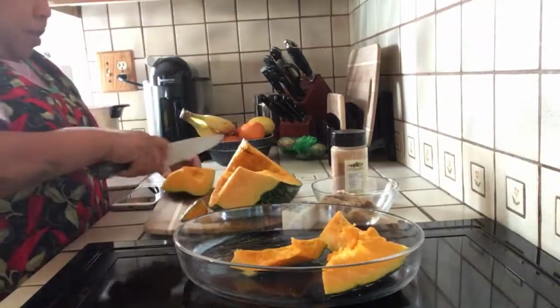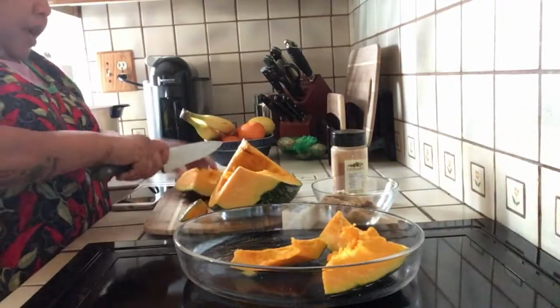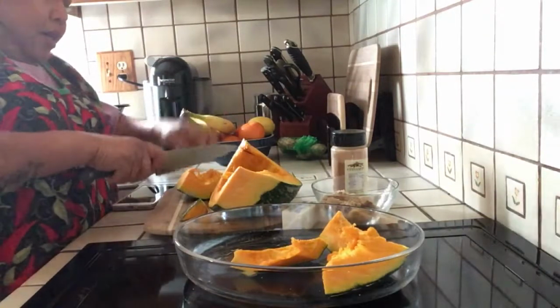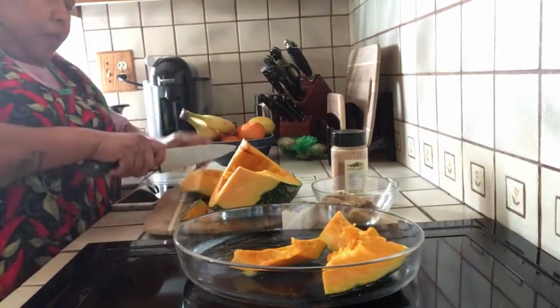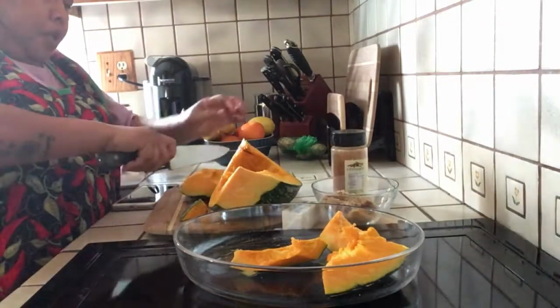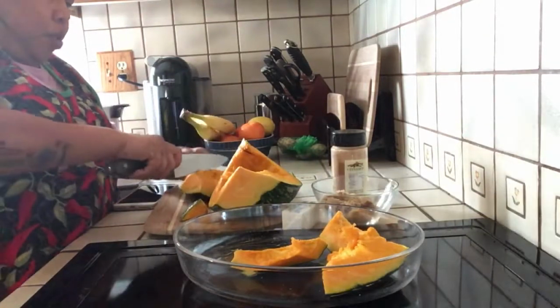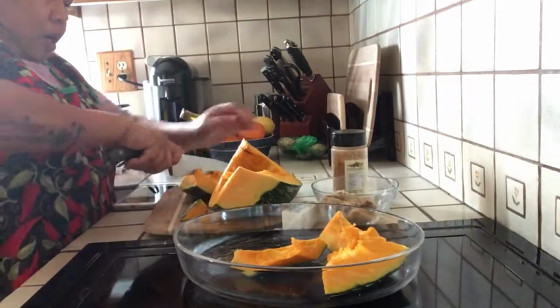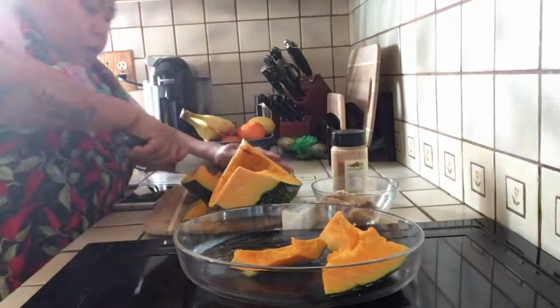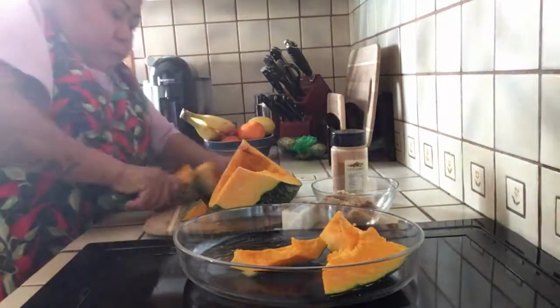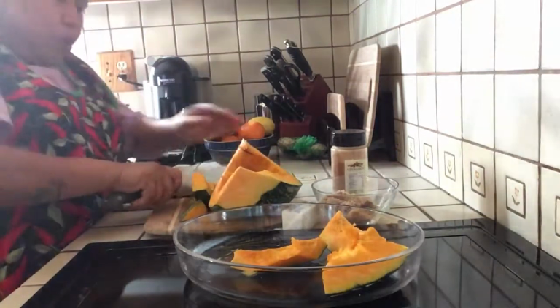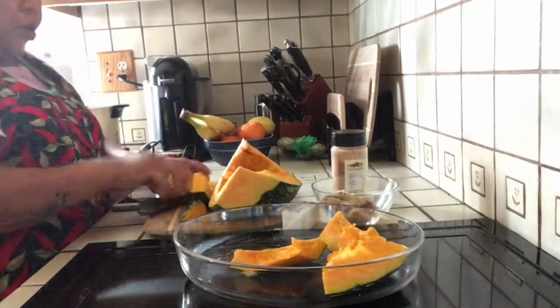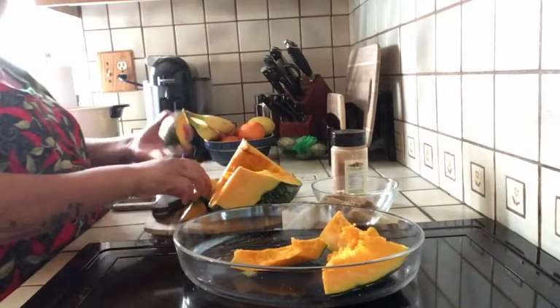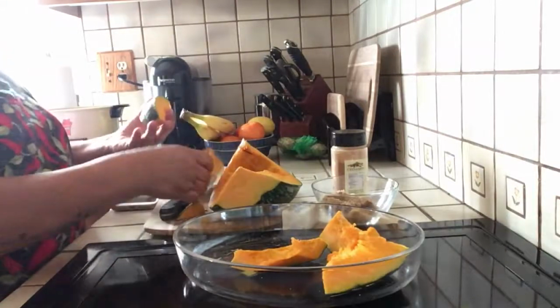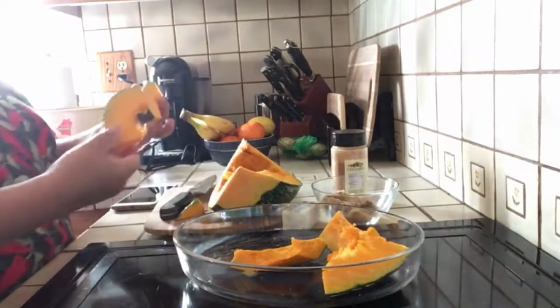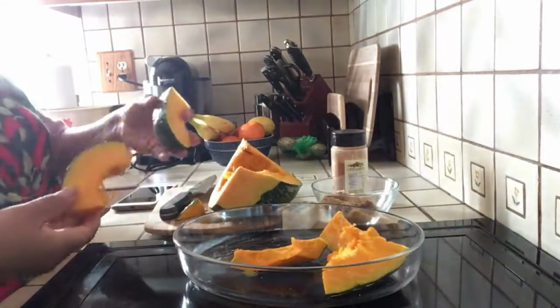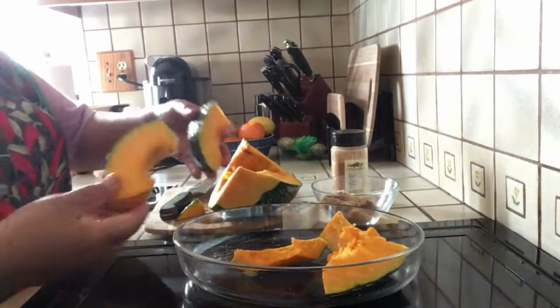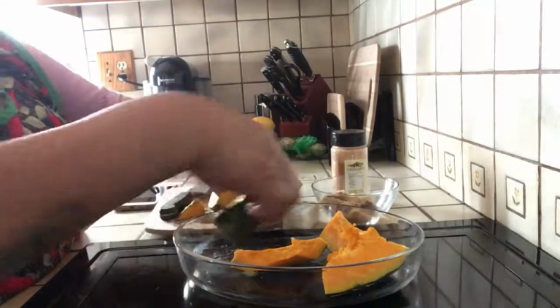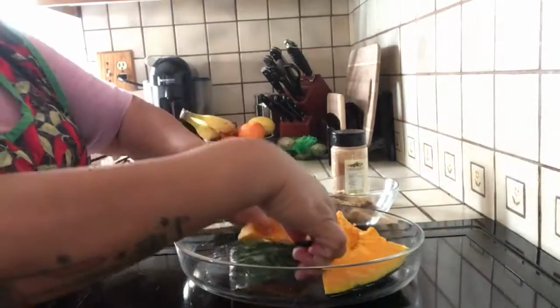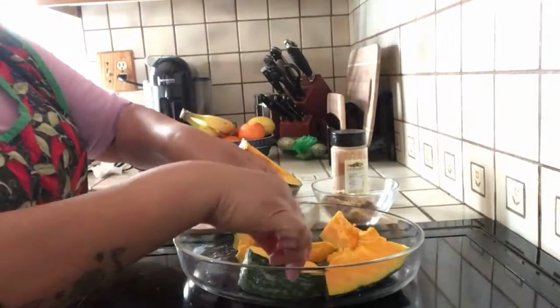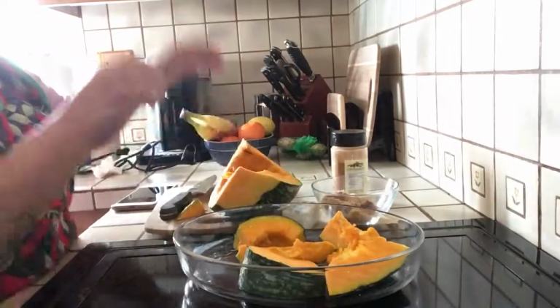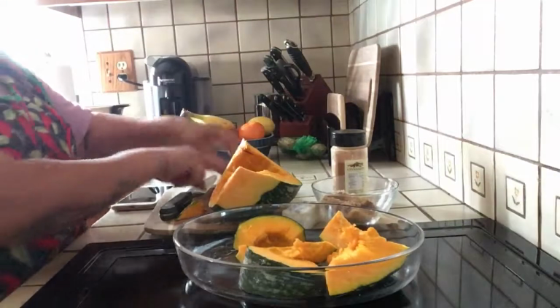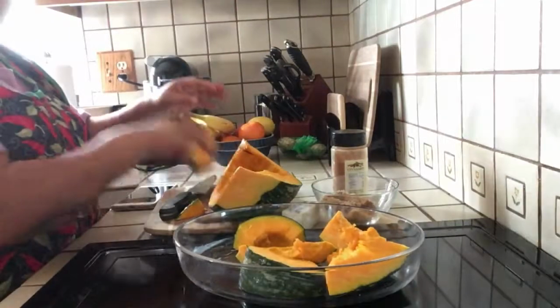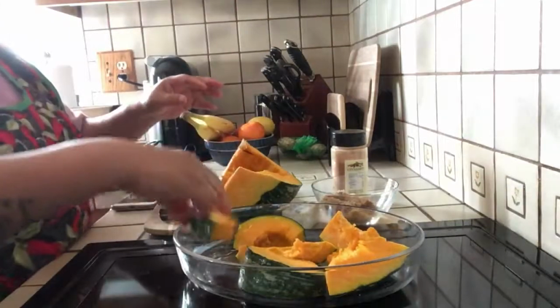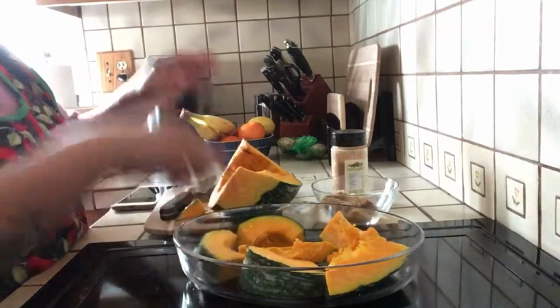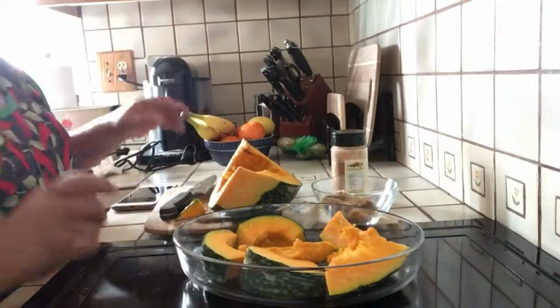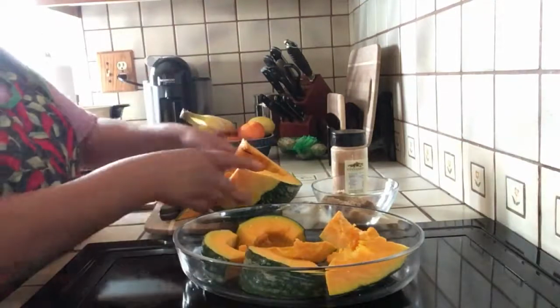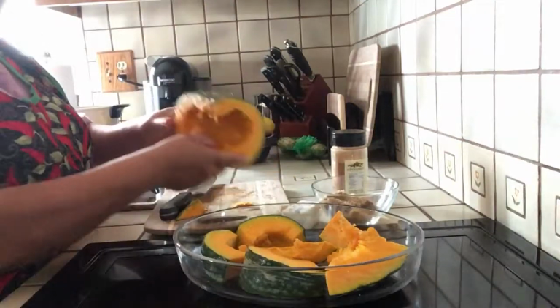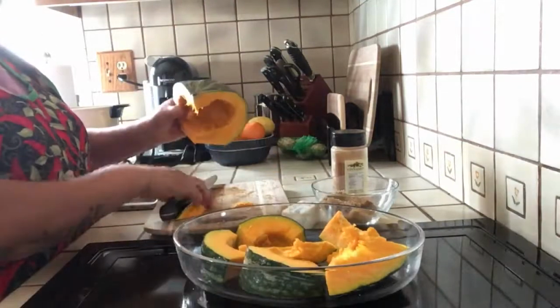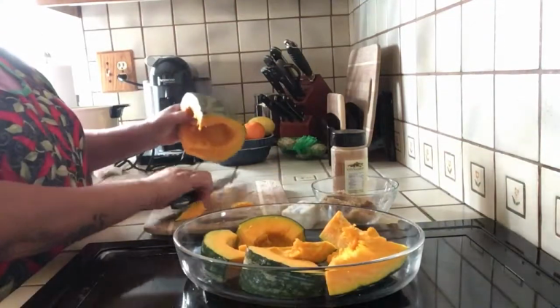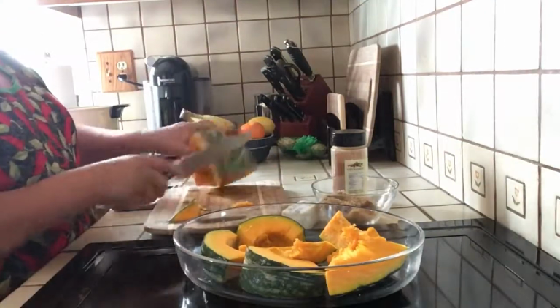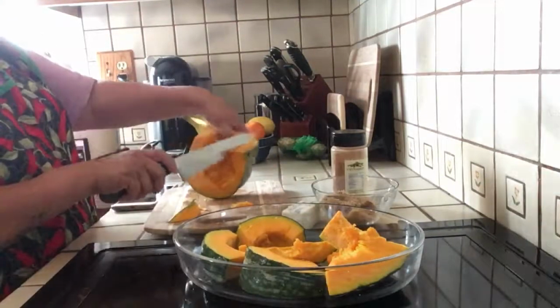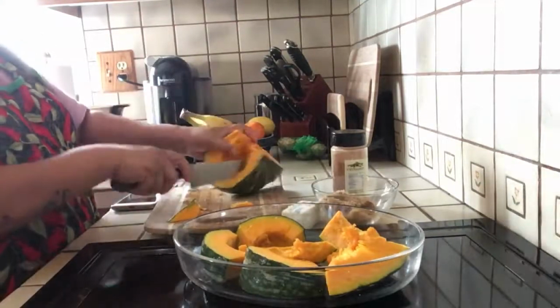It's kind of a little bit difficult to cut it, so just be careful. So here we go — I'm gonna cut some more.